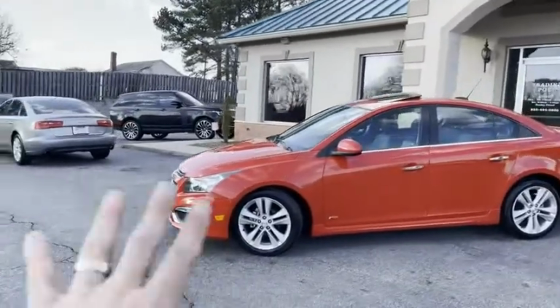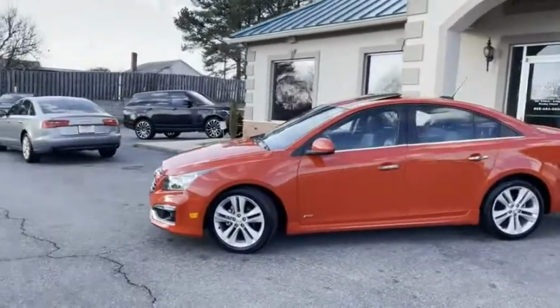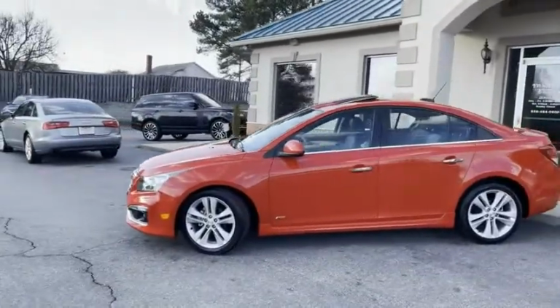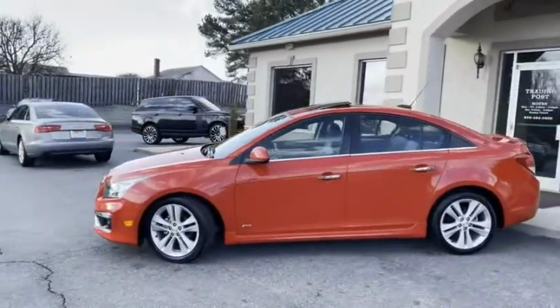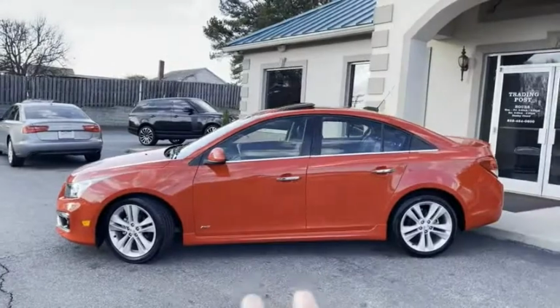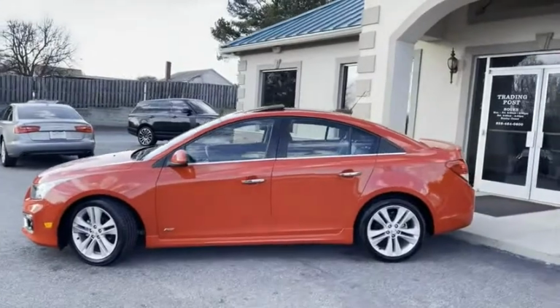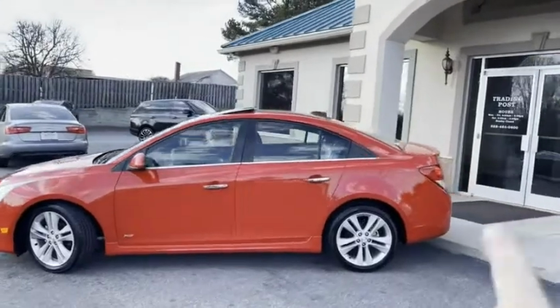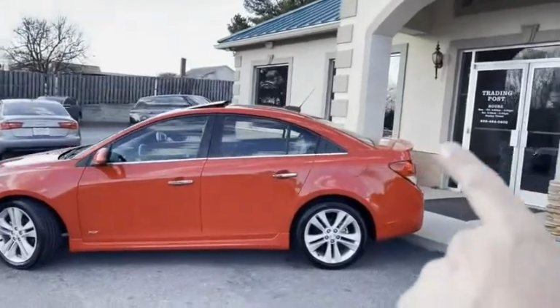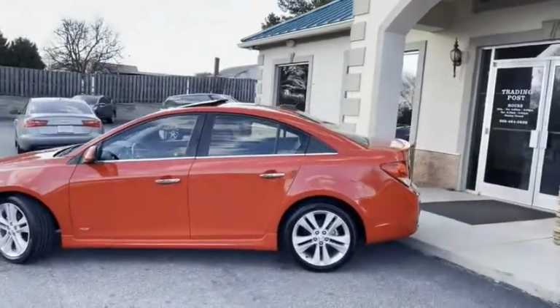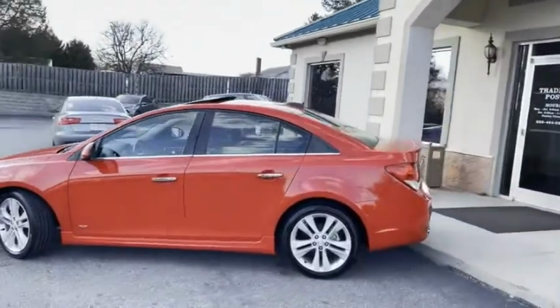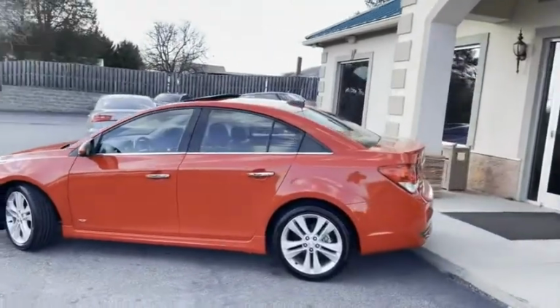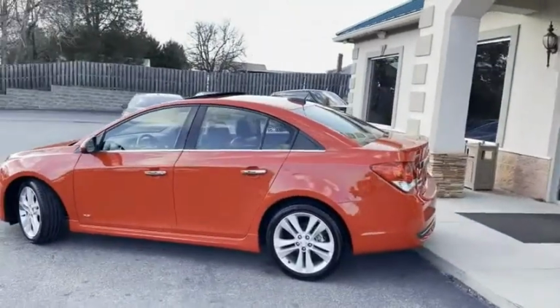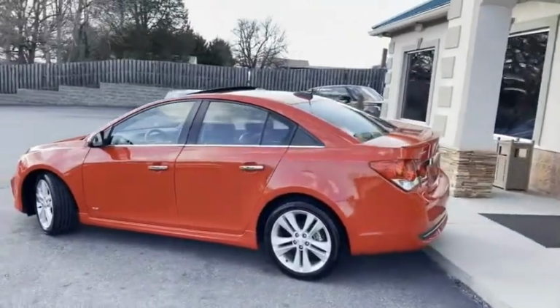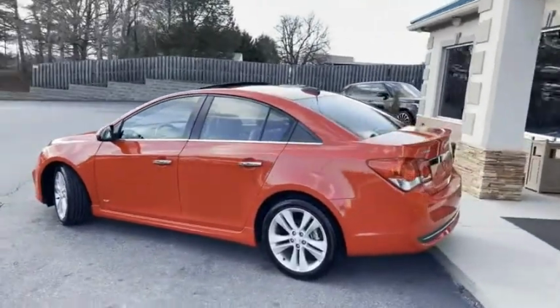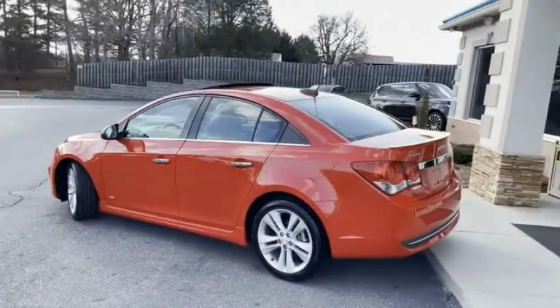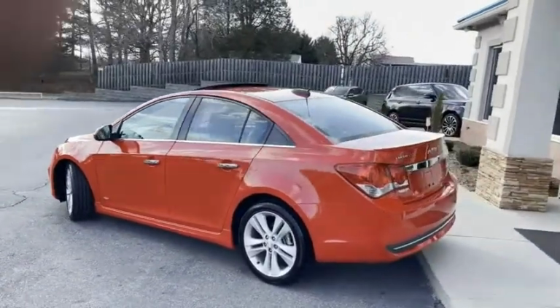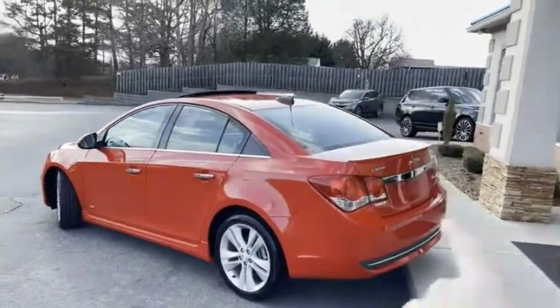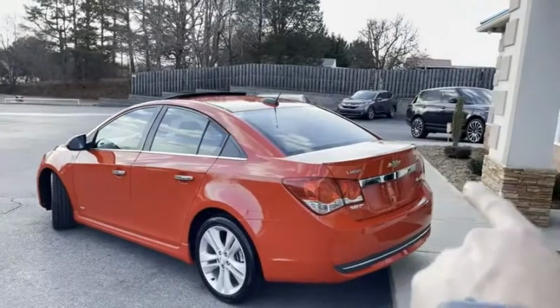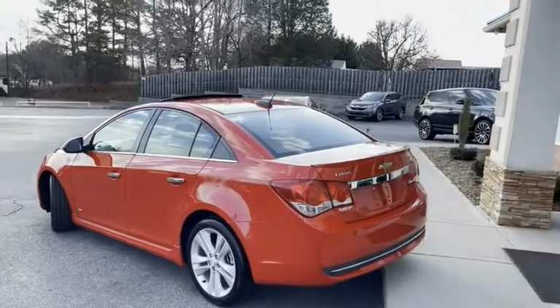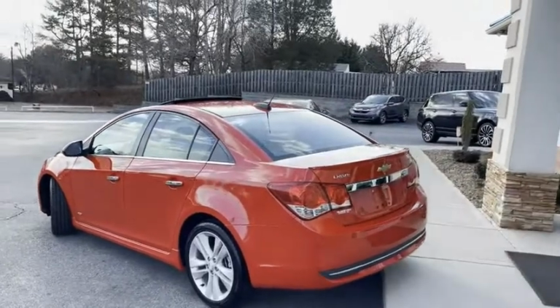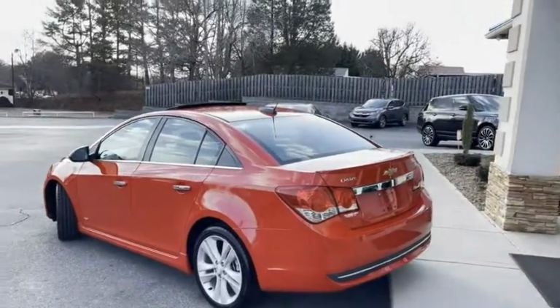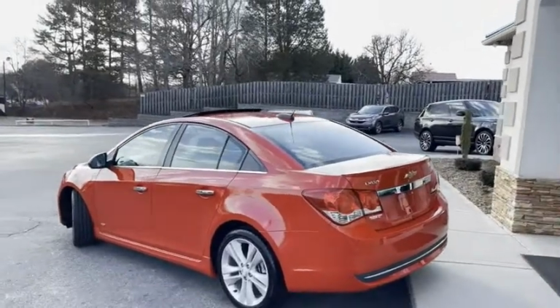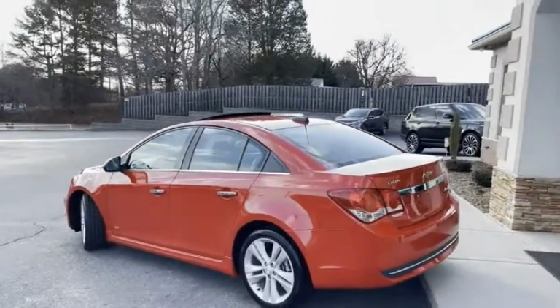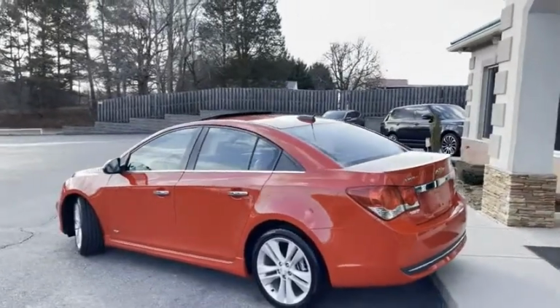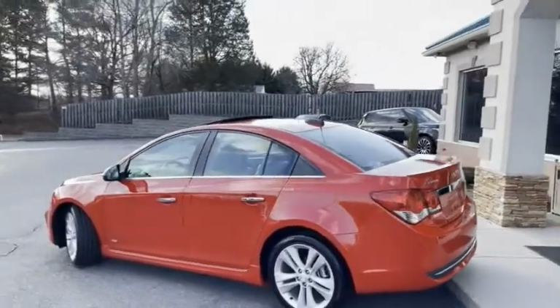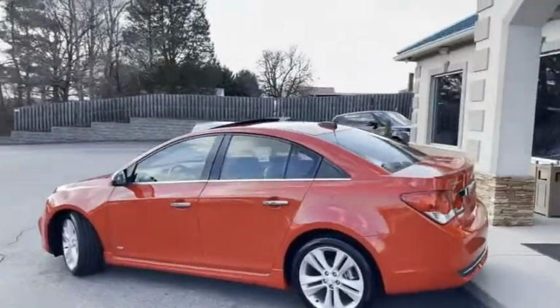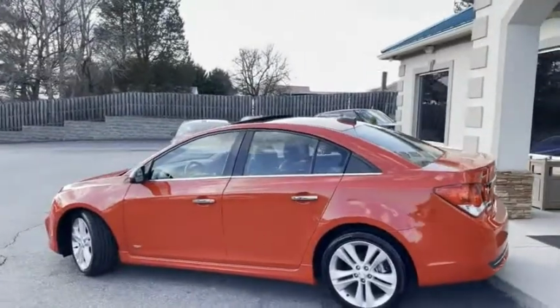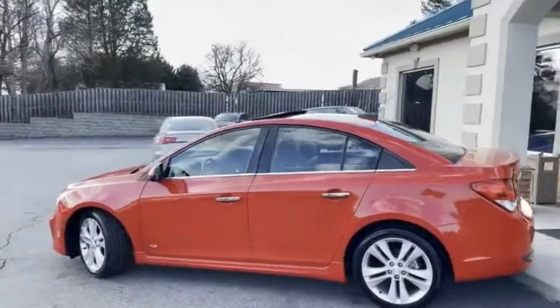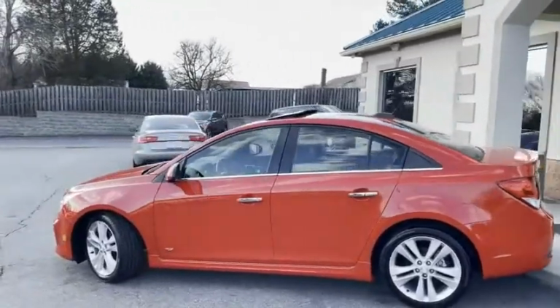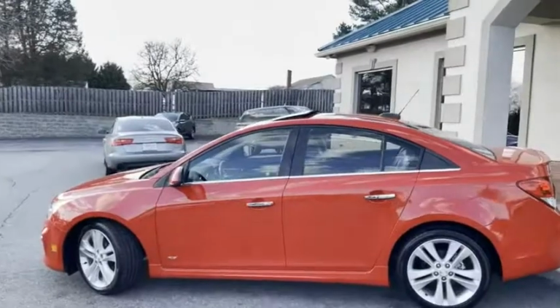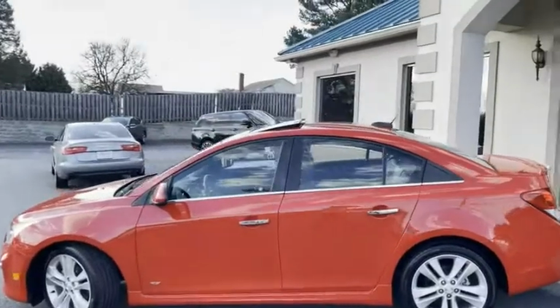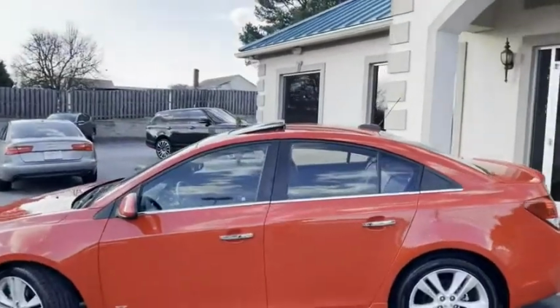The chrome front accents, touch-to-lock, rear factory spoiler, black leather interior — there's your backup camera. A beautiful, clean car, and we've got it here at the Trading Post.